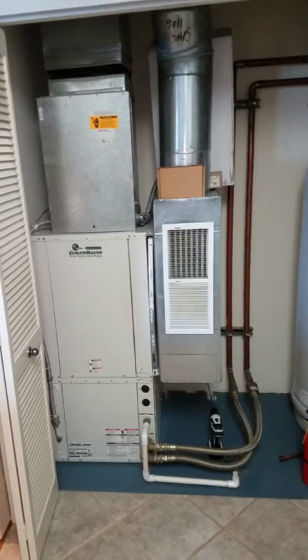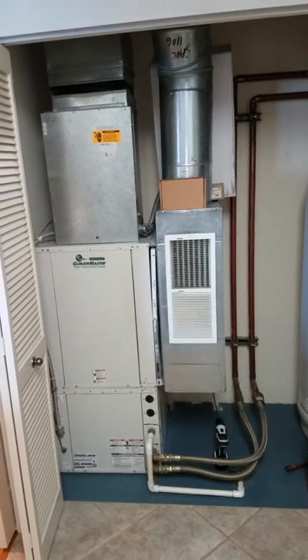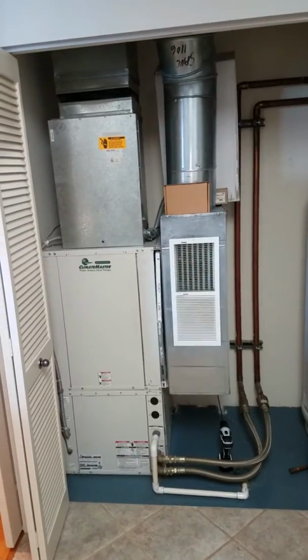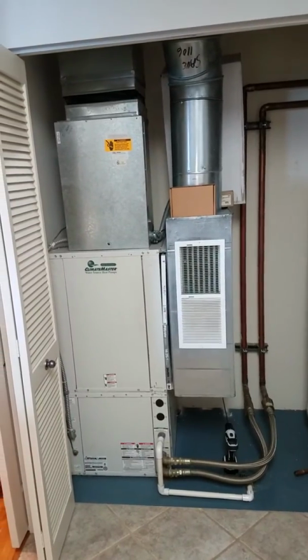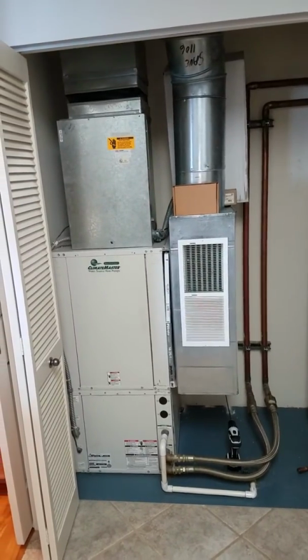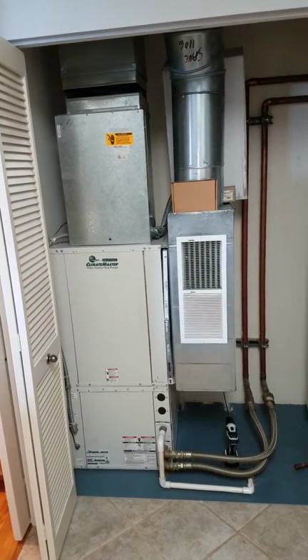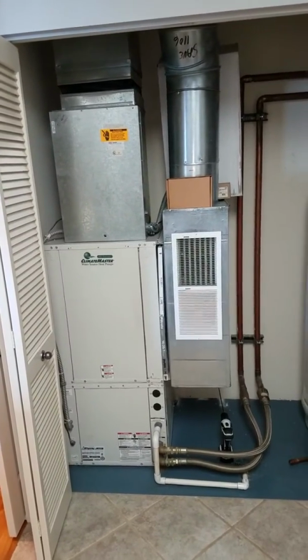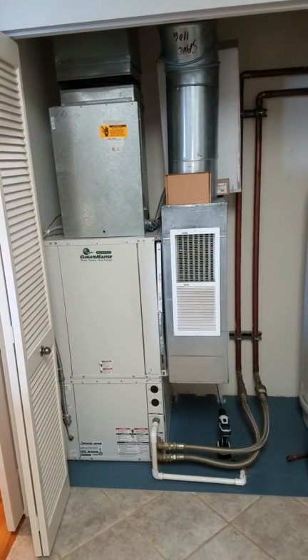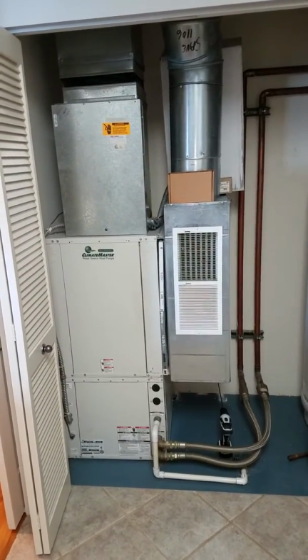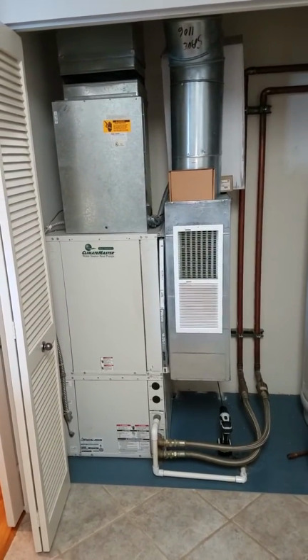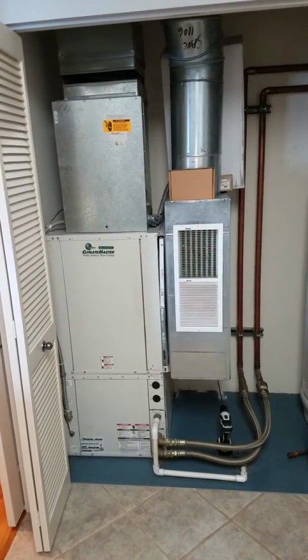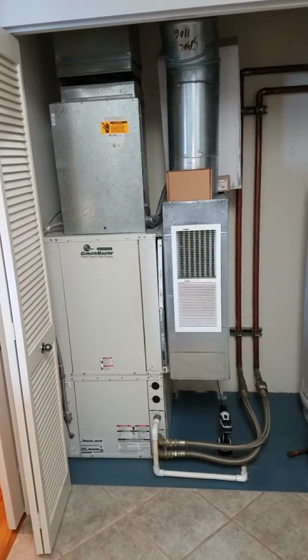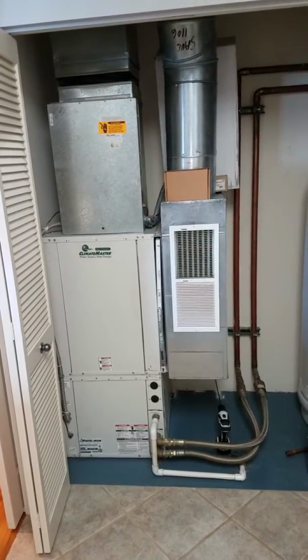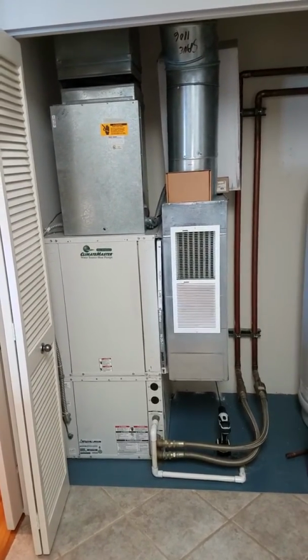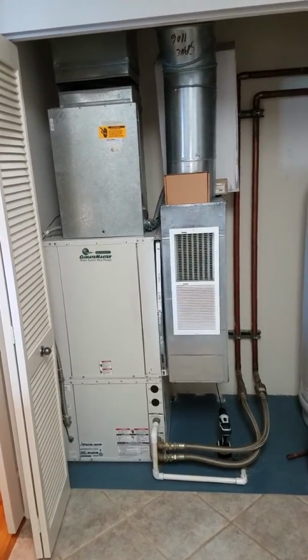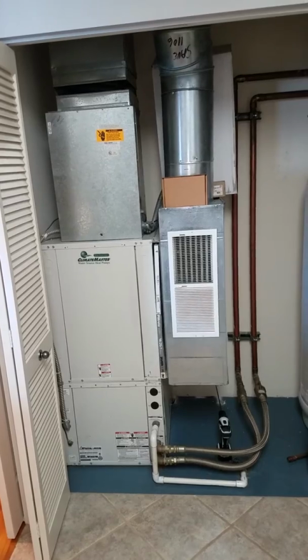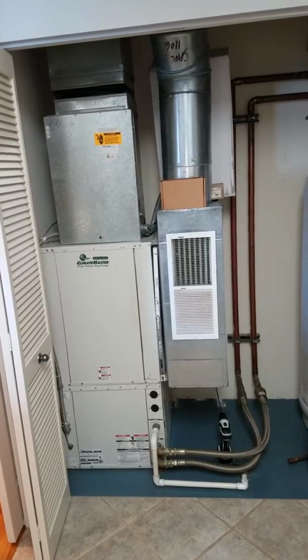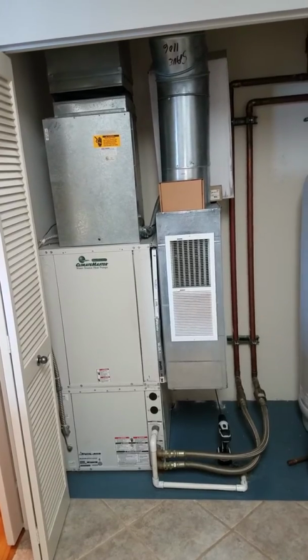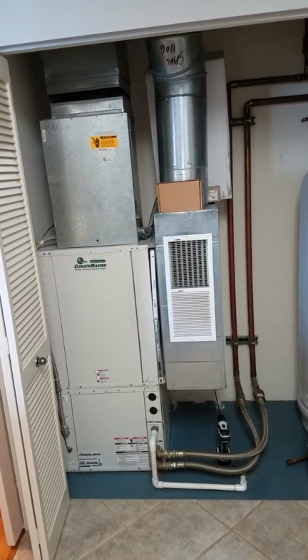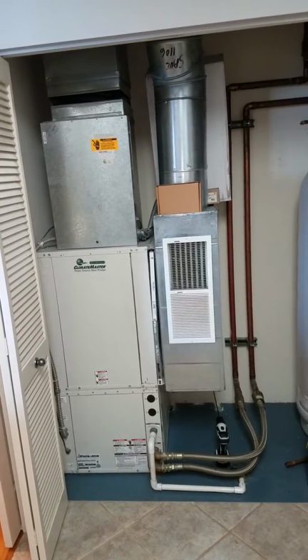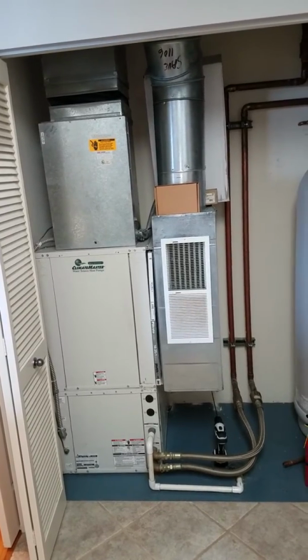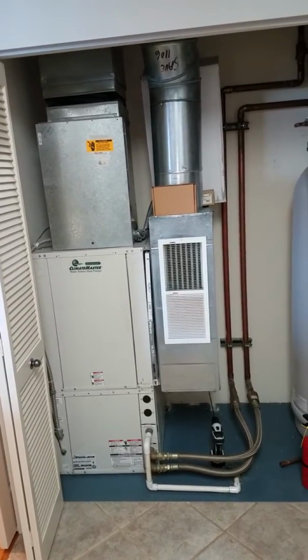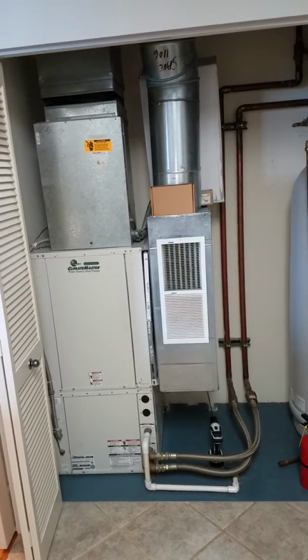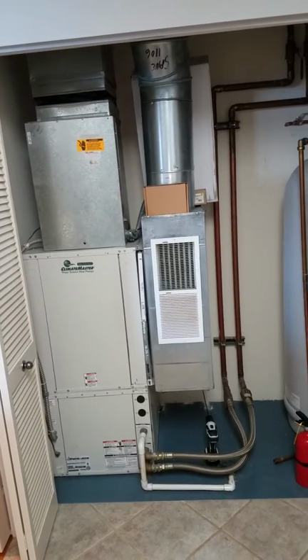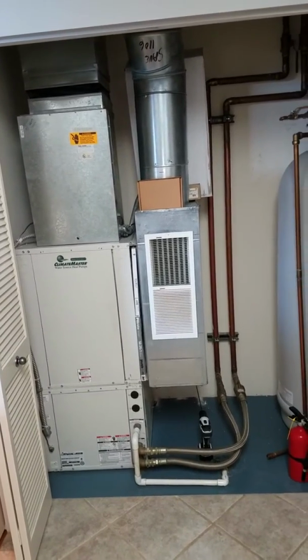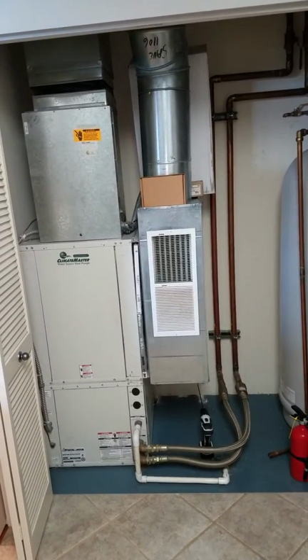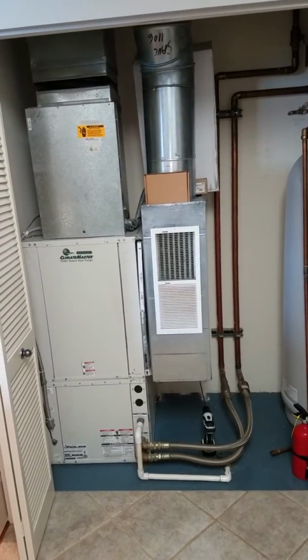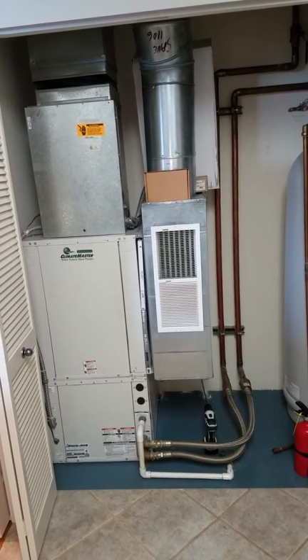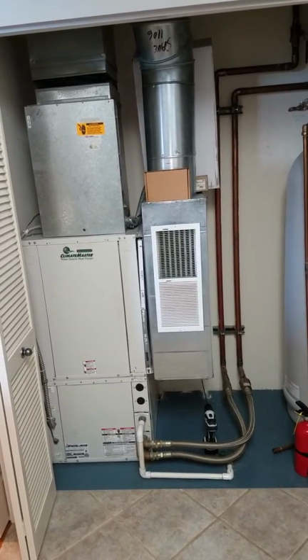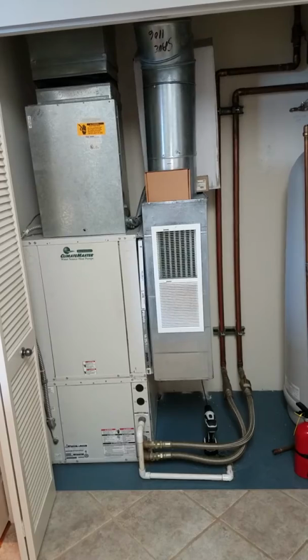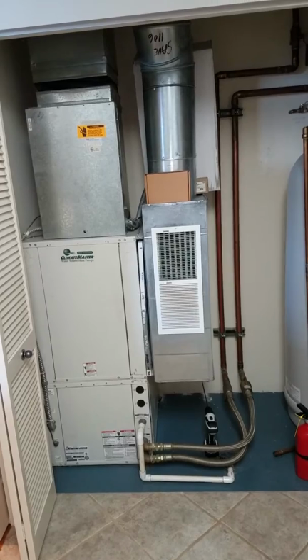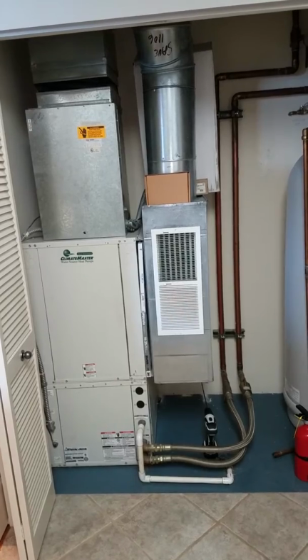We're at the Paulus residence, going back with a new unit. We're going to be making new ductwork, and it's going to go directly behind this existing return grill, as you're seeing there.